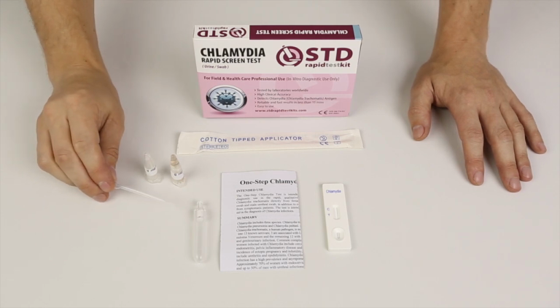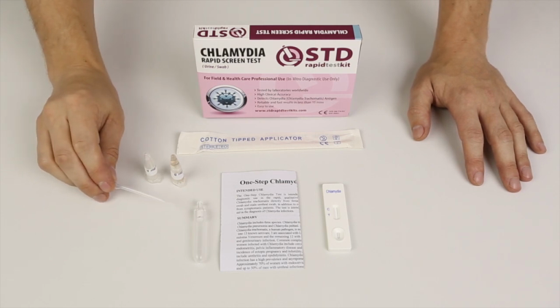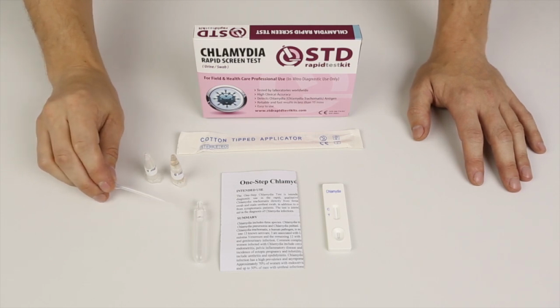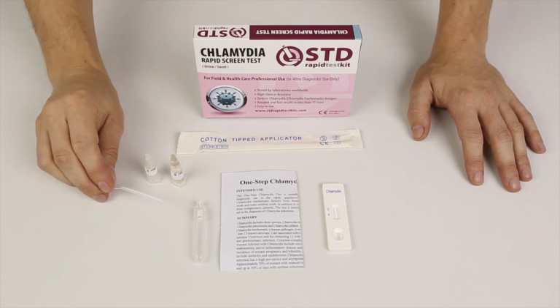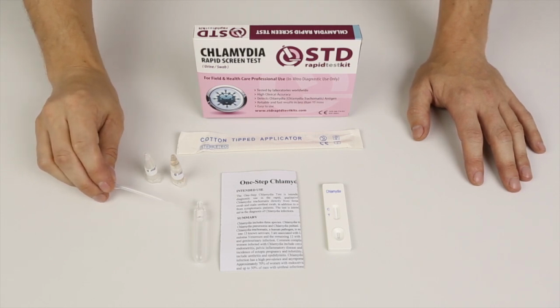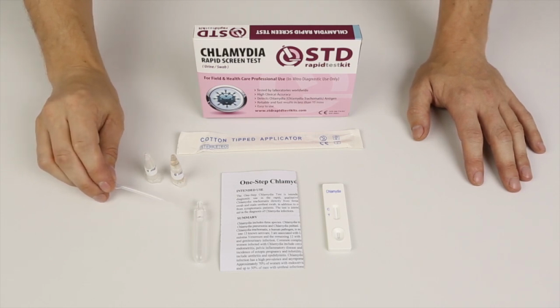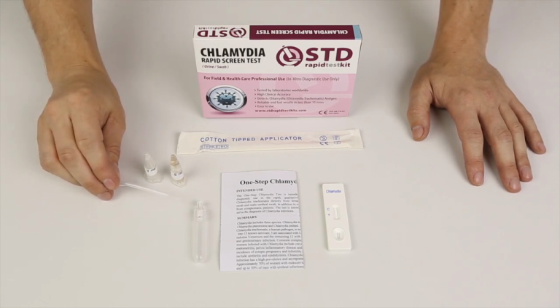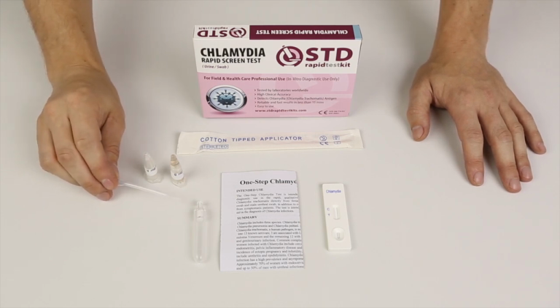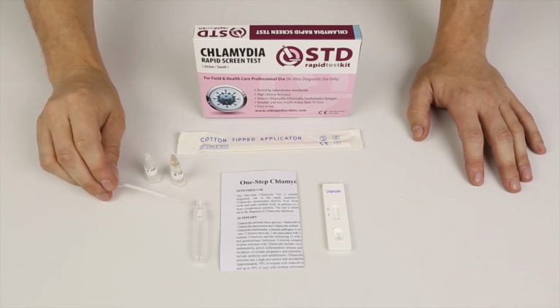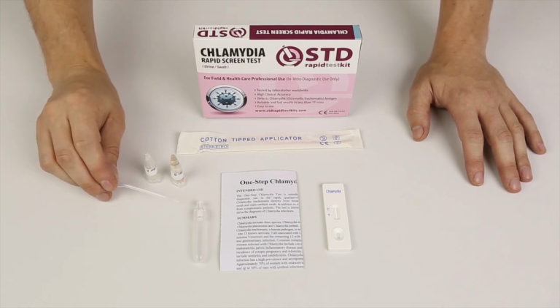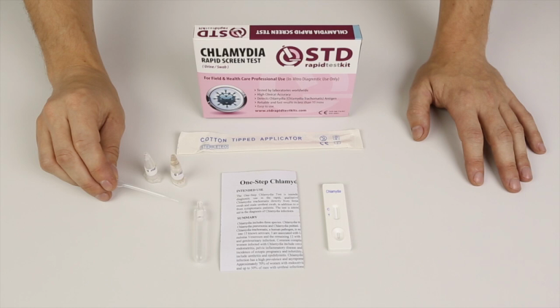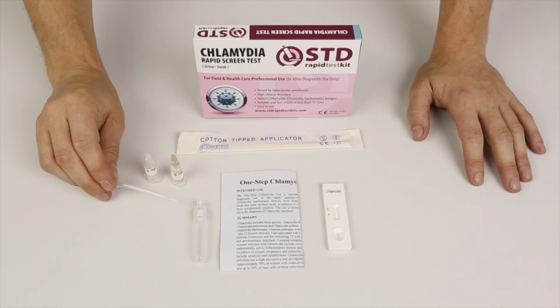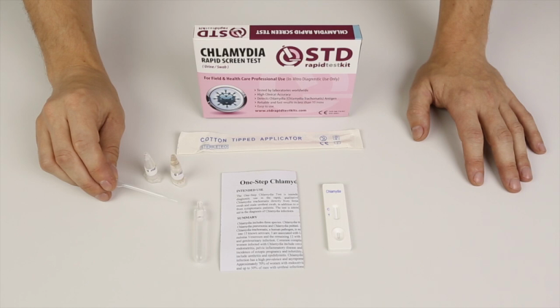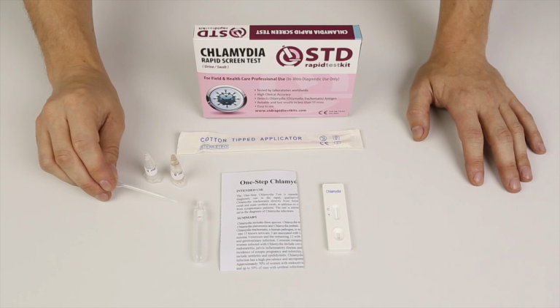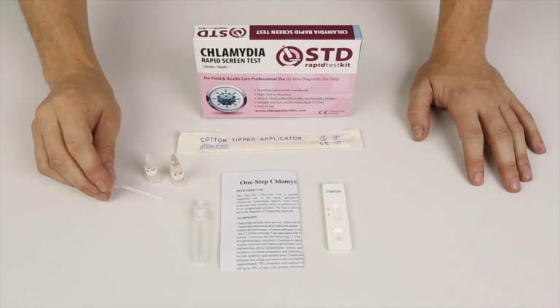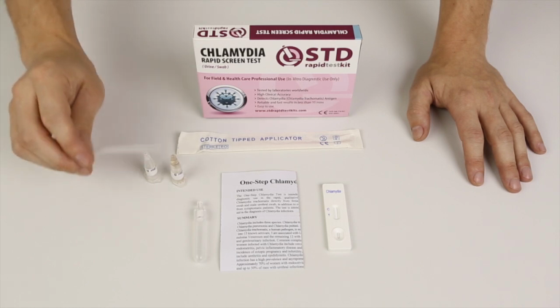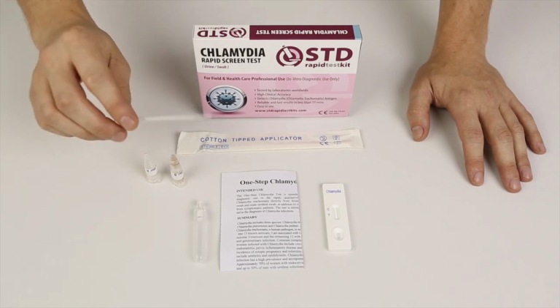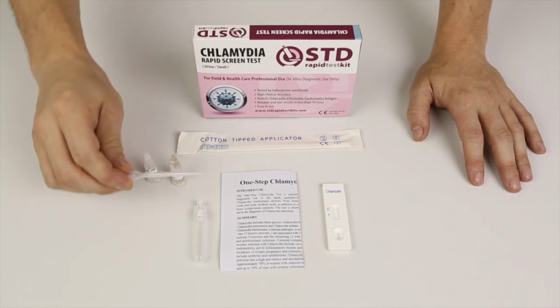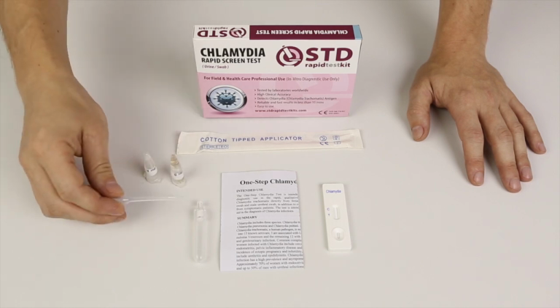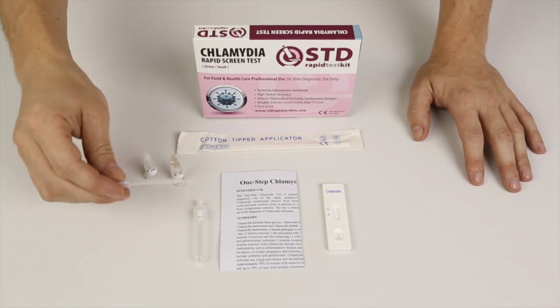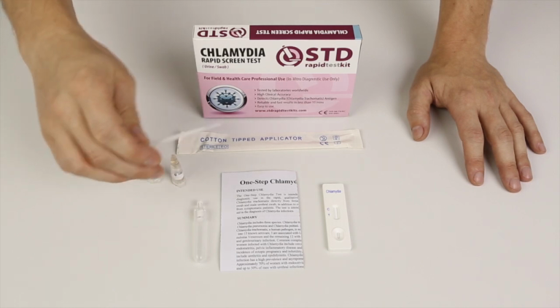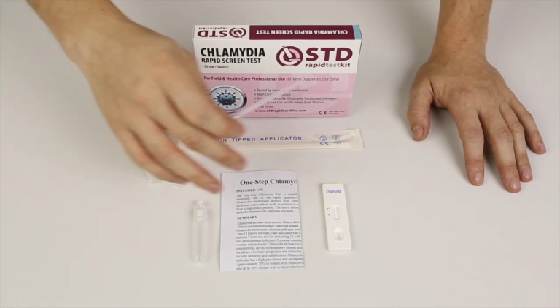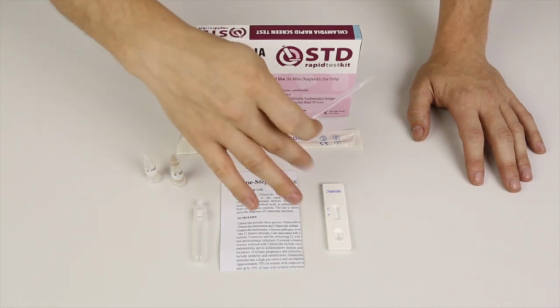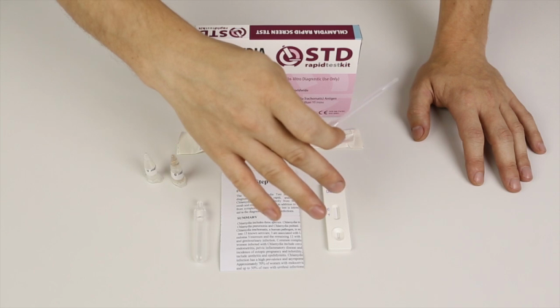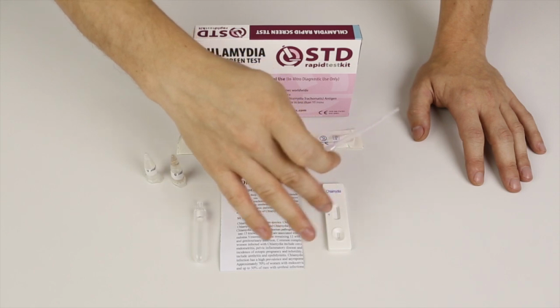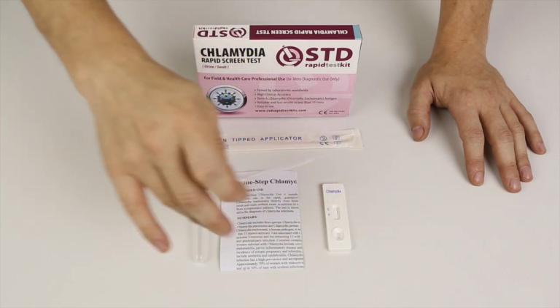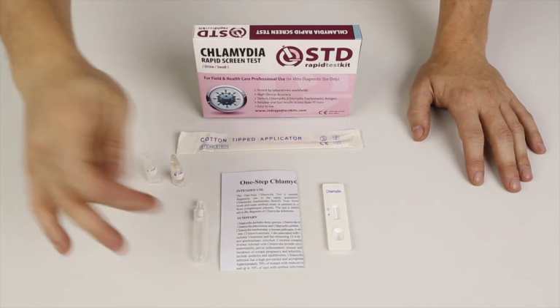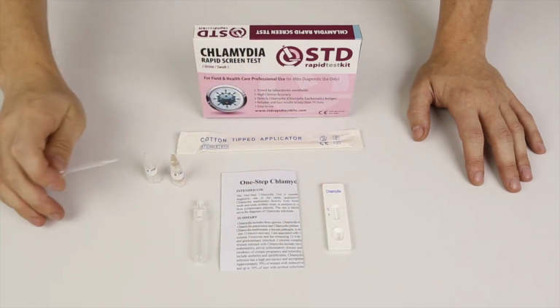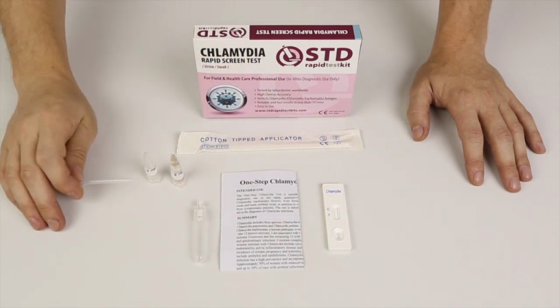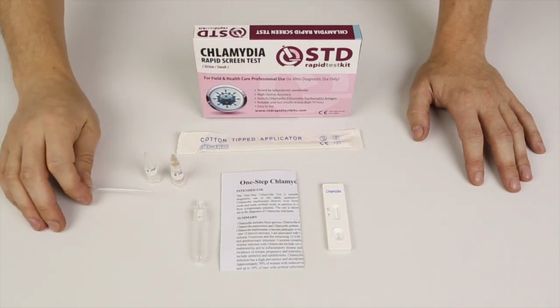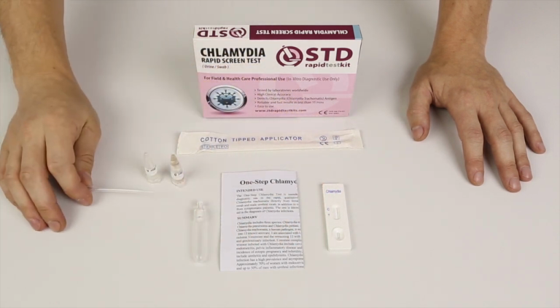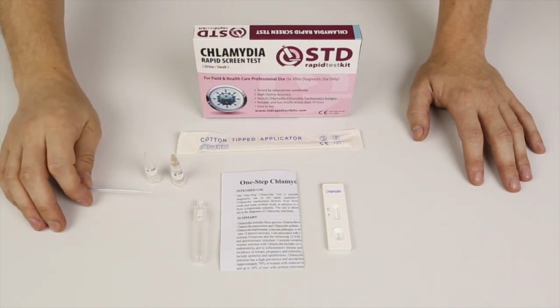We're going to show you how everything is carried out. So we've got all the parts: the dropper, the test cassette, buffer A and buffer B, the one swab and the mixing tube. That's all we need.